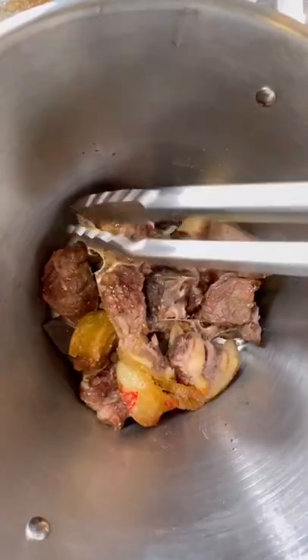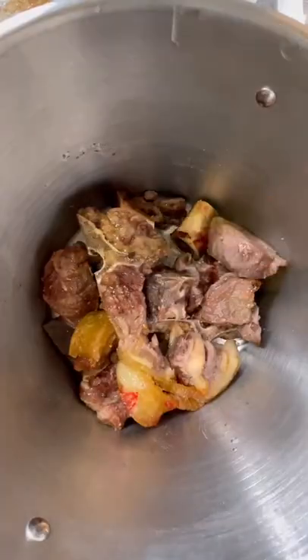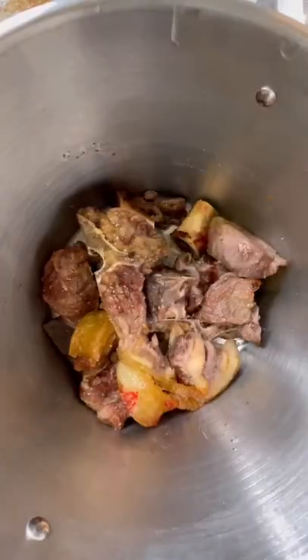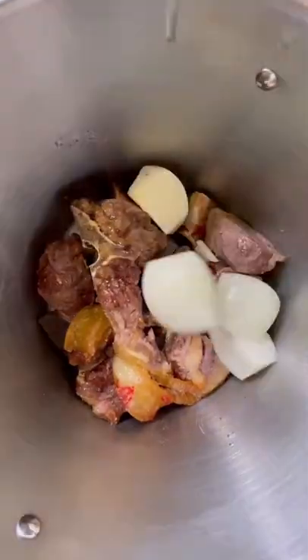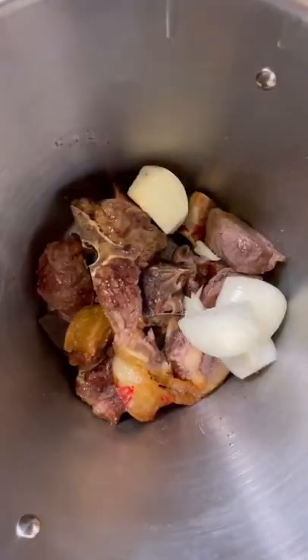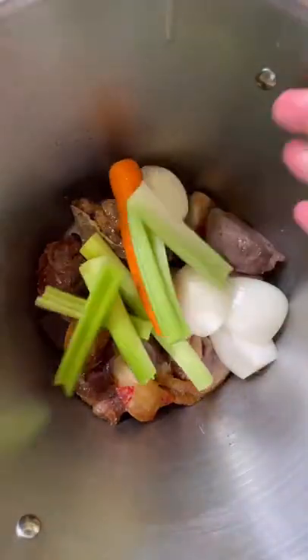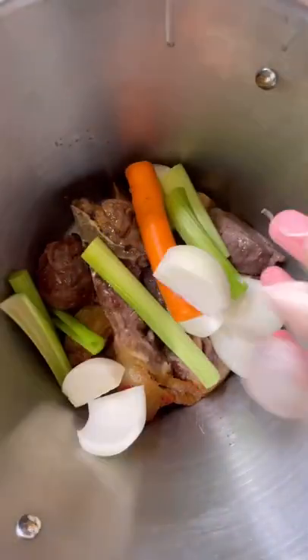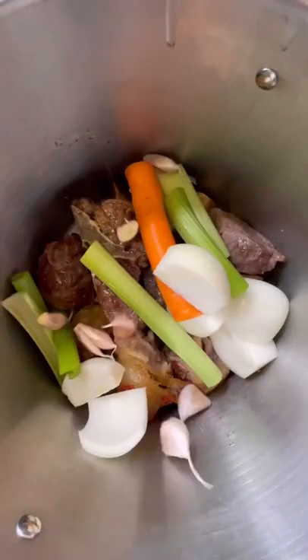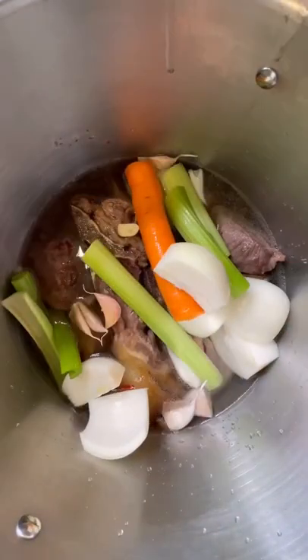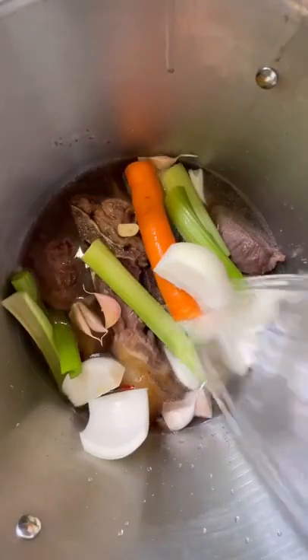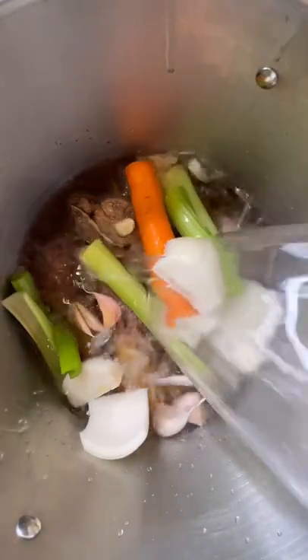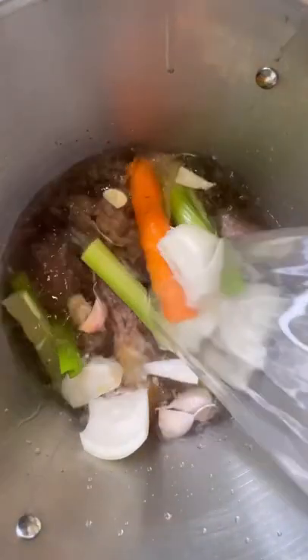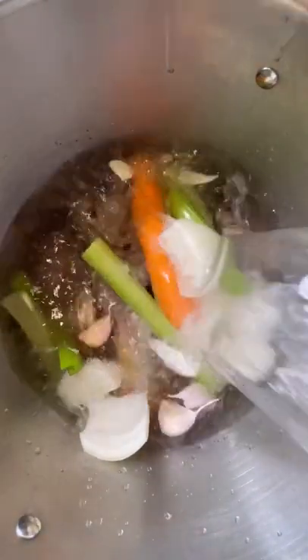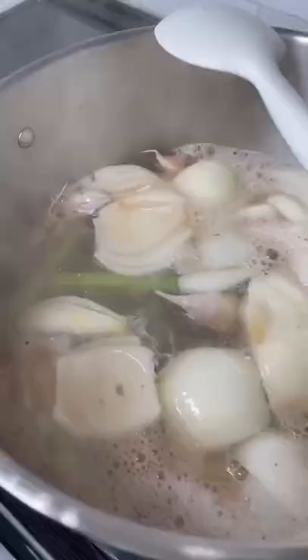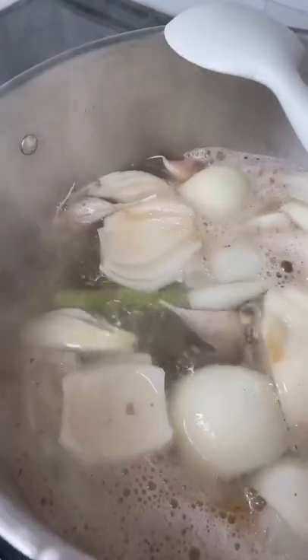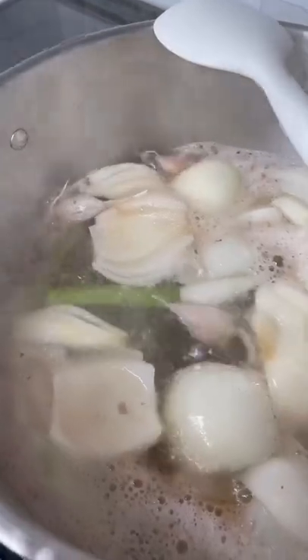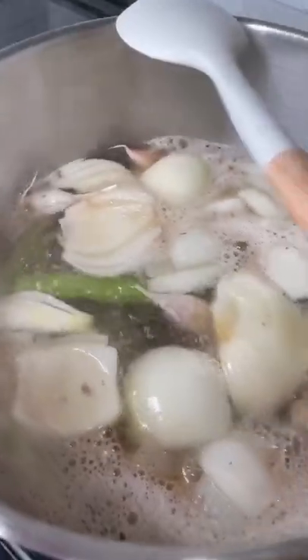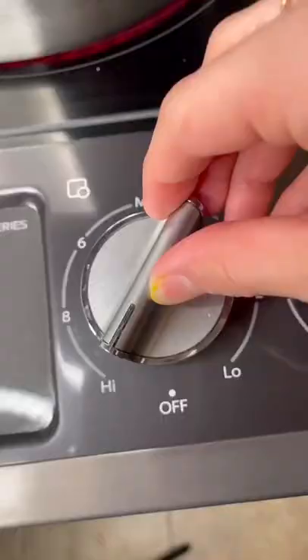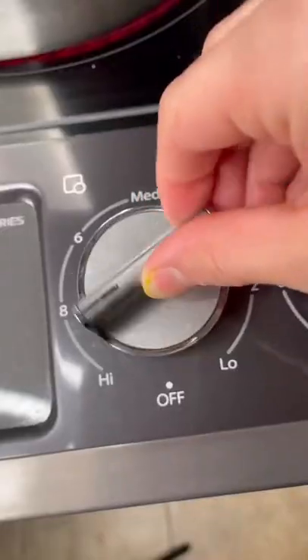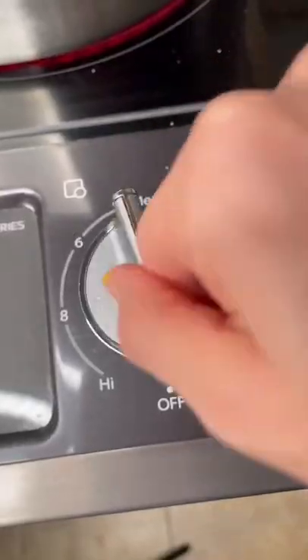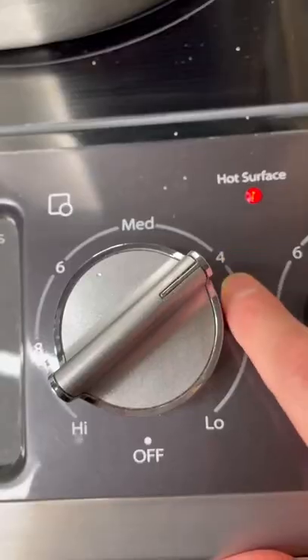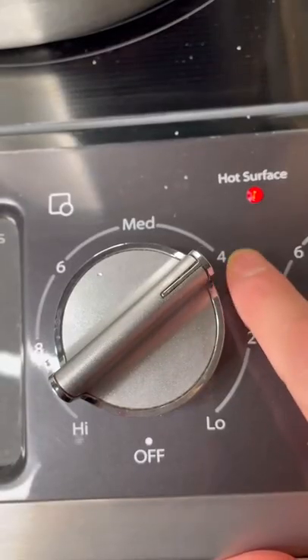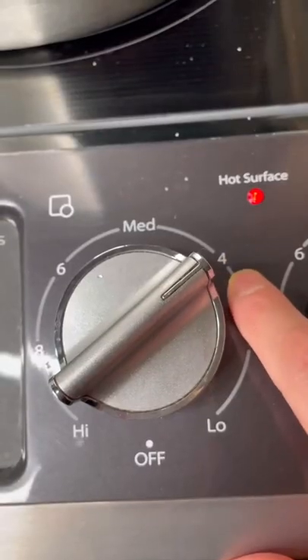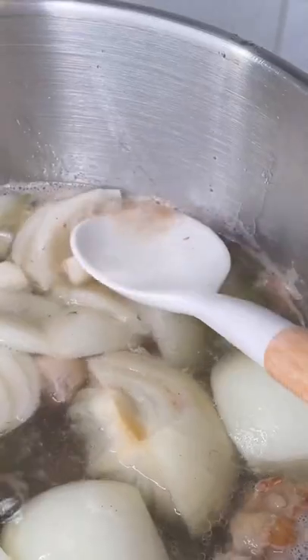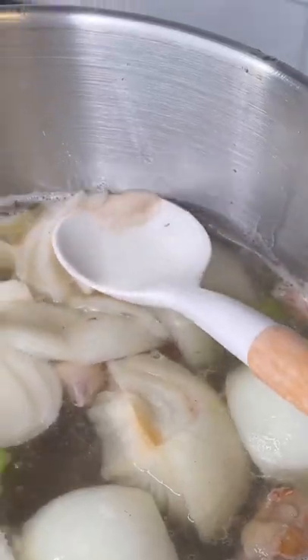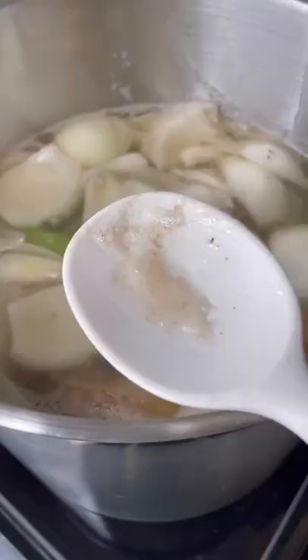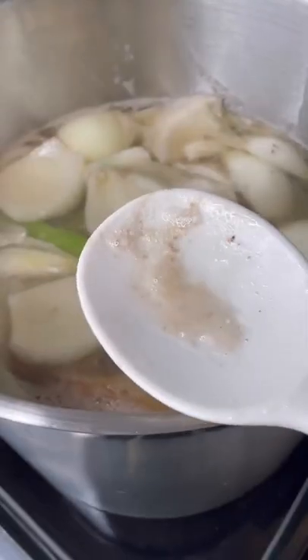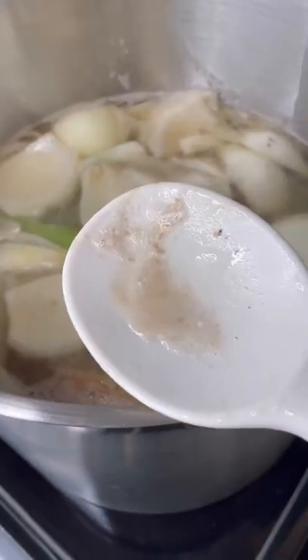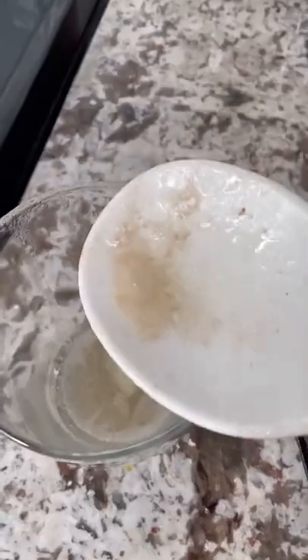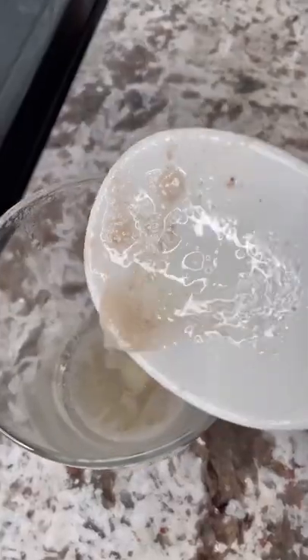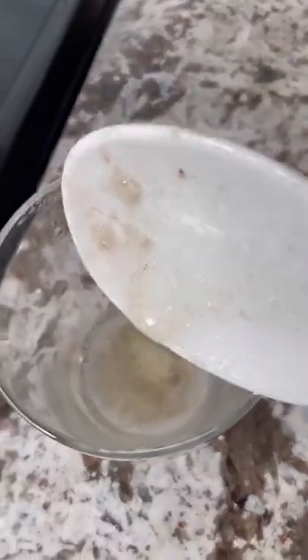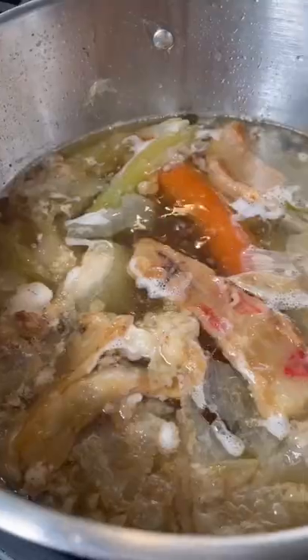Transfer to a stock pot, add onions, celery, carrots, garlic, and water. Bring to a boil, then reduce to a gentle simmer while skimming any excess fat off the top and discarding it.